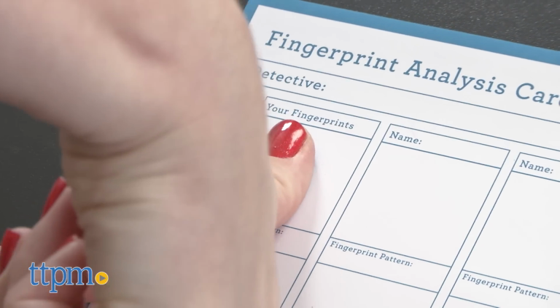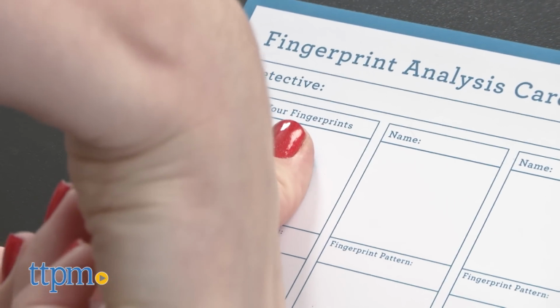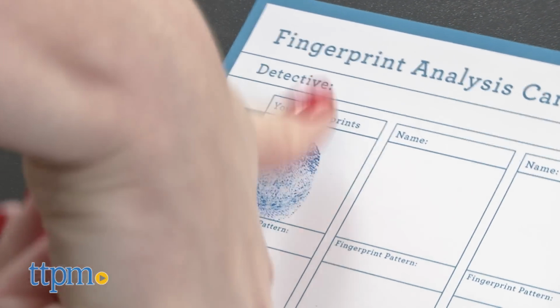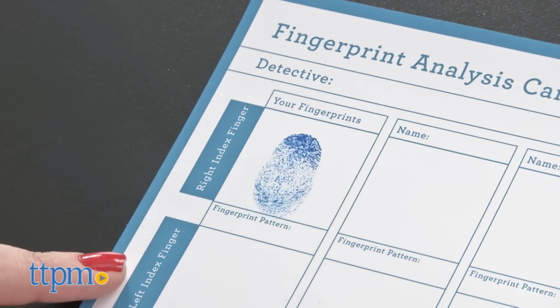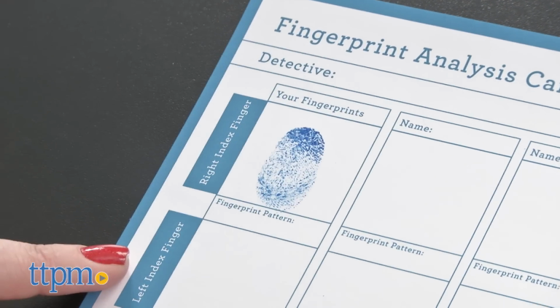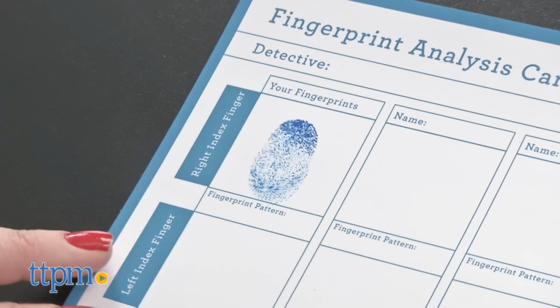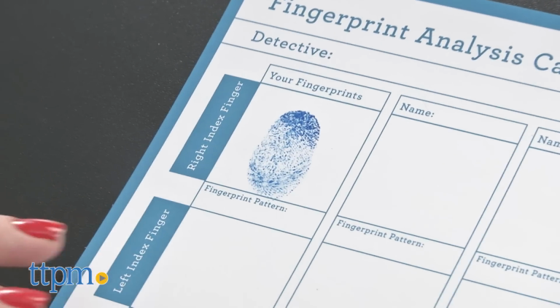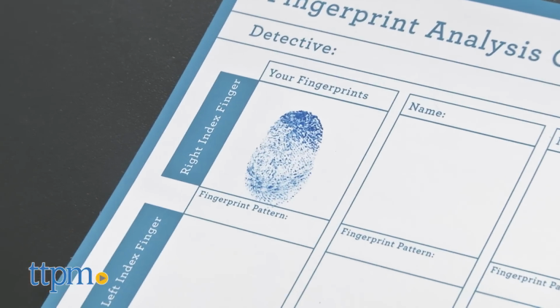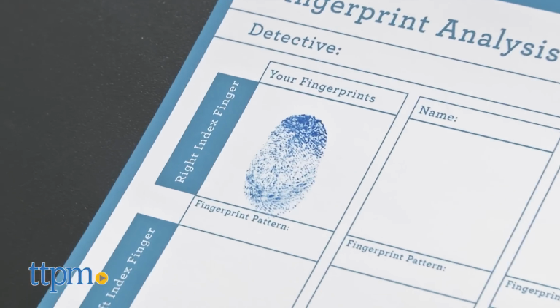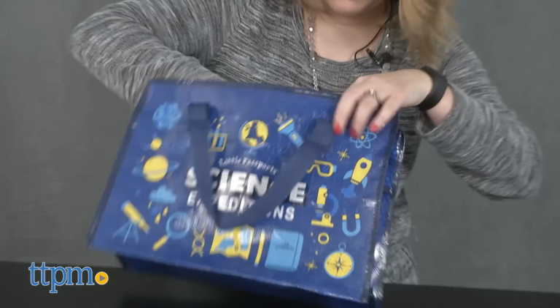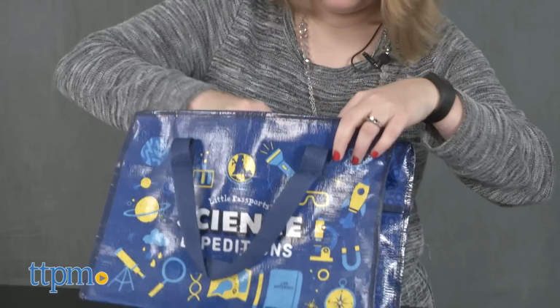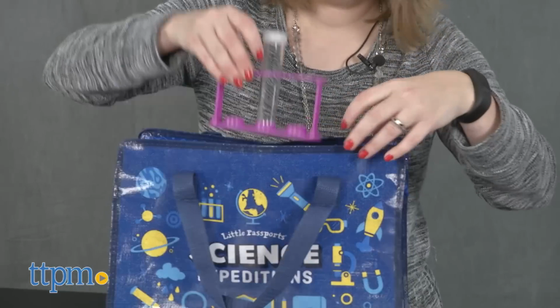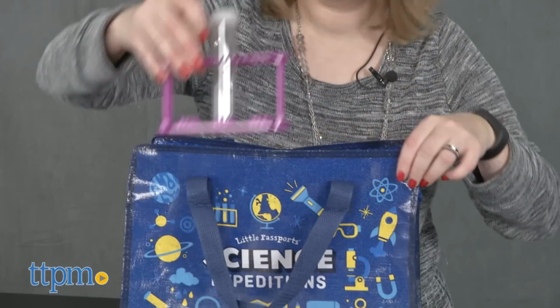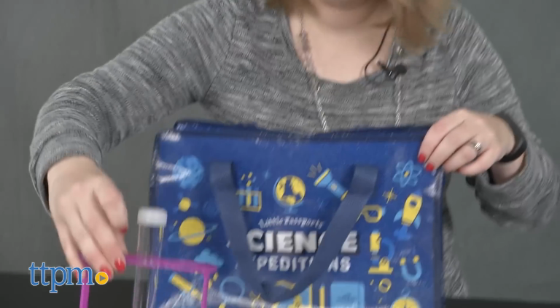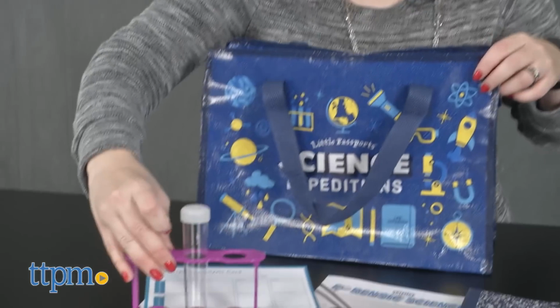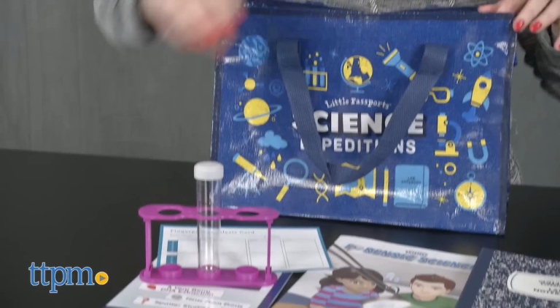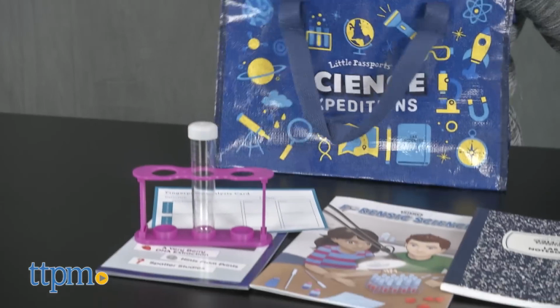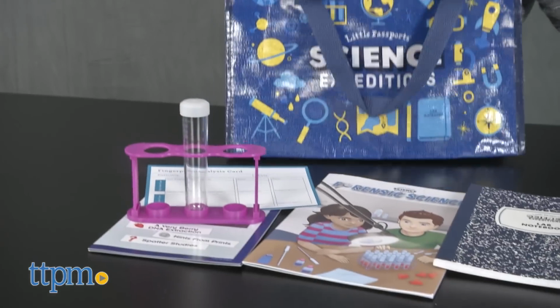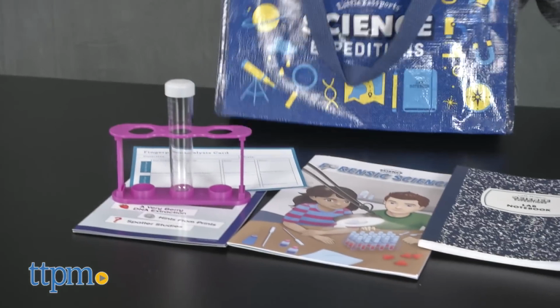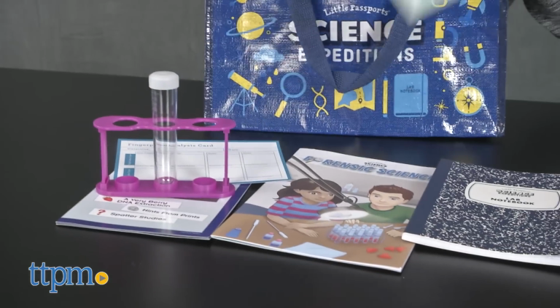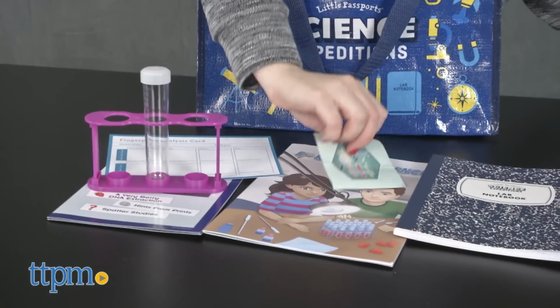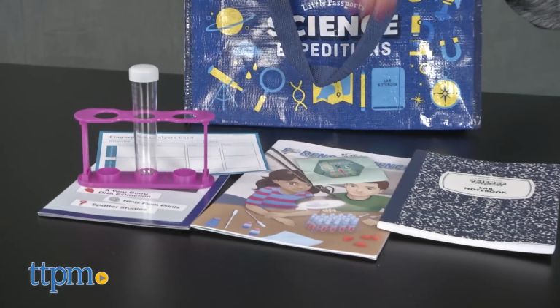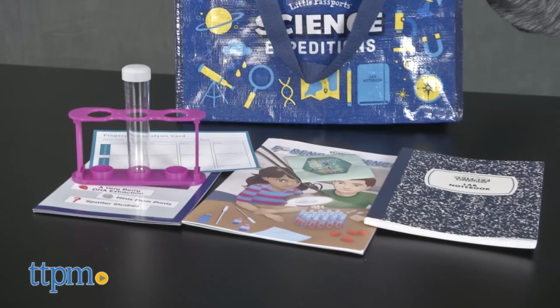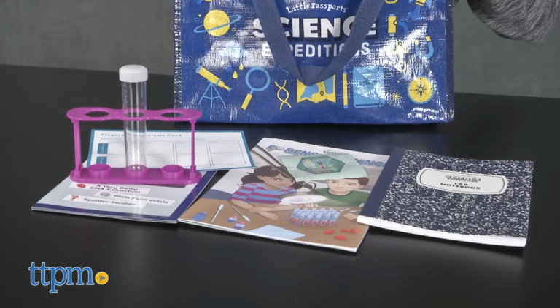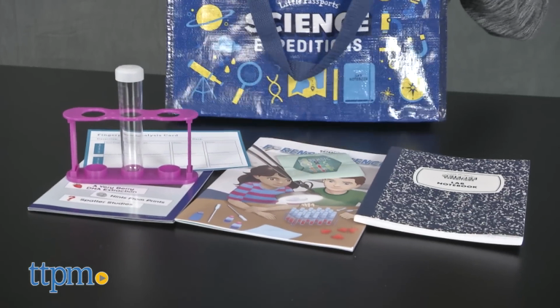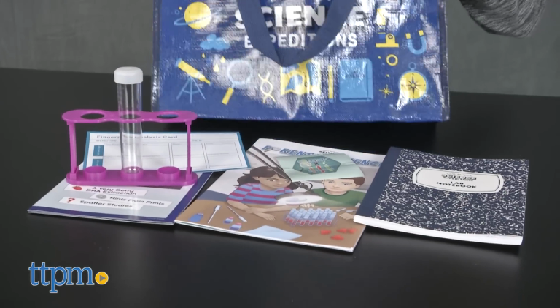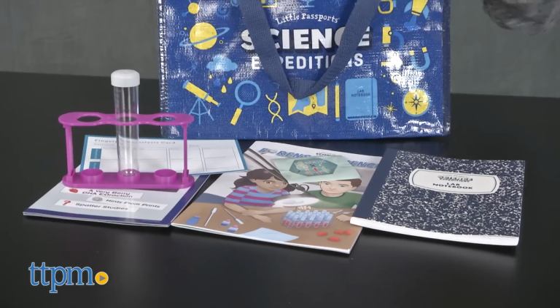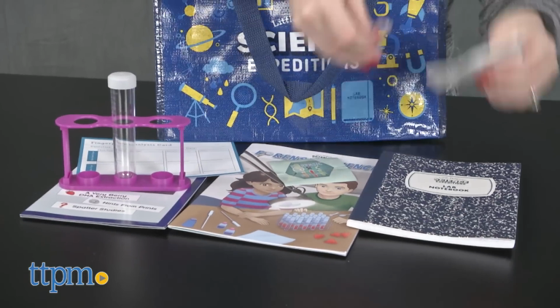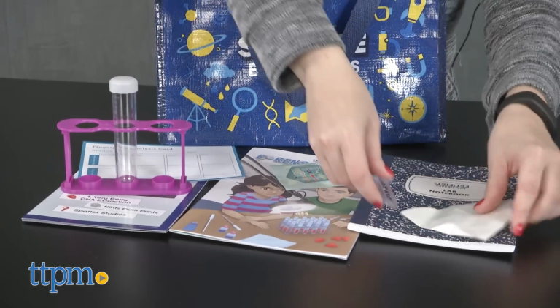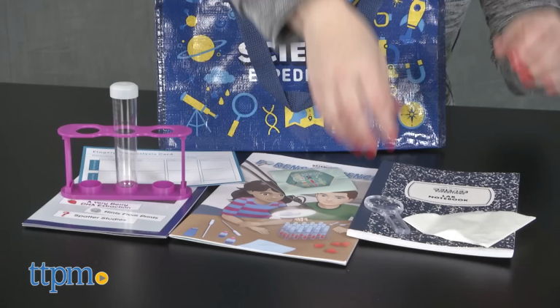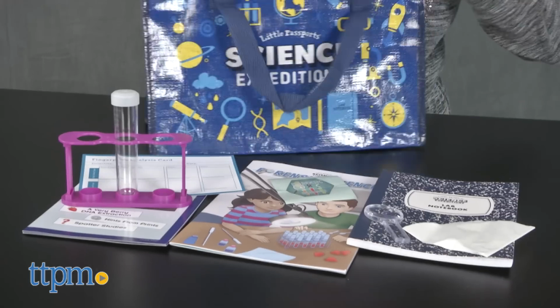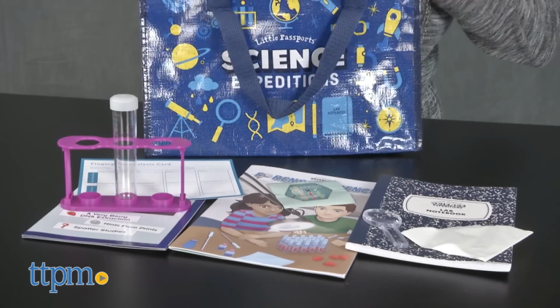Every month after that, kids will receive a different science kit focusing on themes such as rockets, vision, caves and crystals, northern lights, magnetism, hydrology, and more.